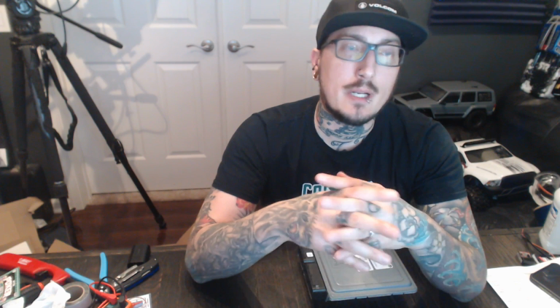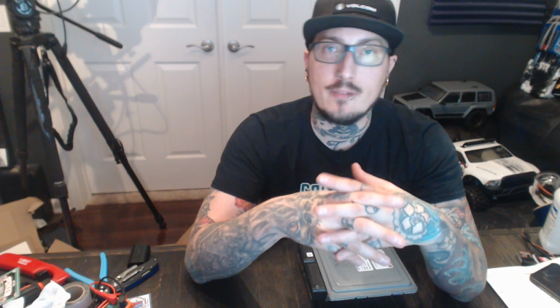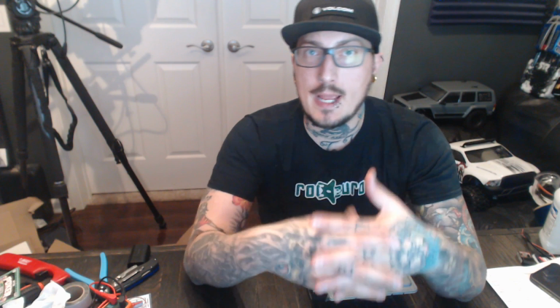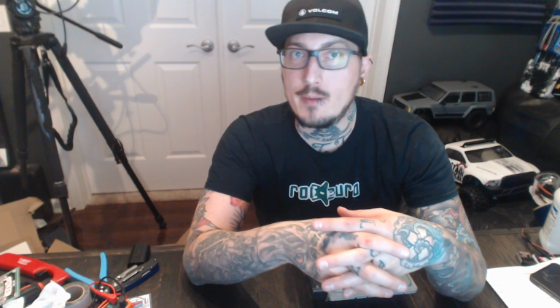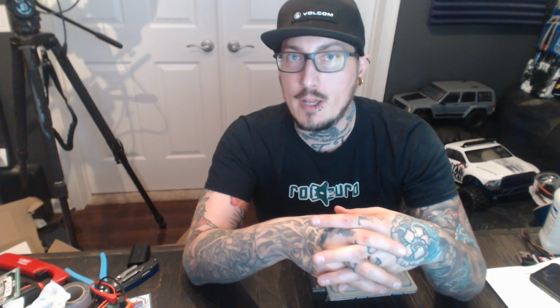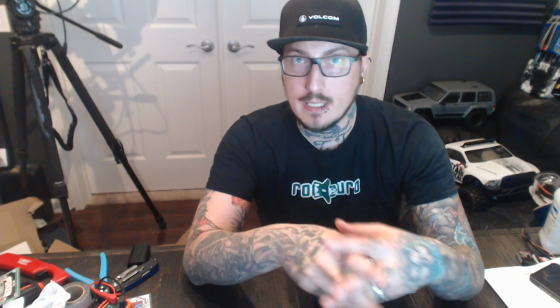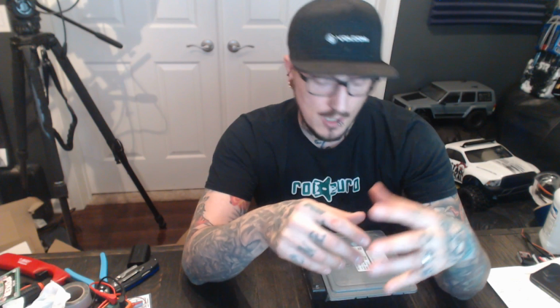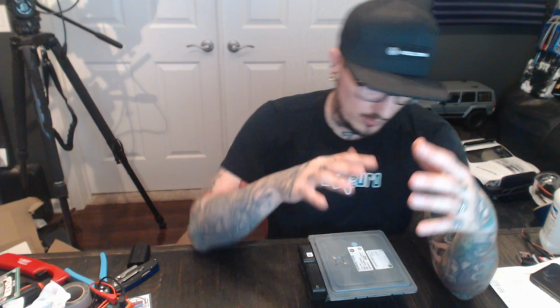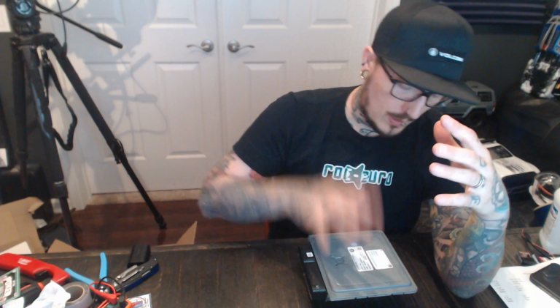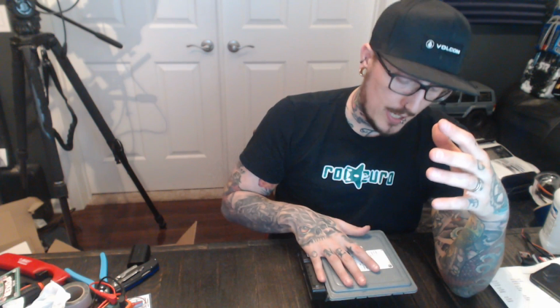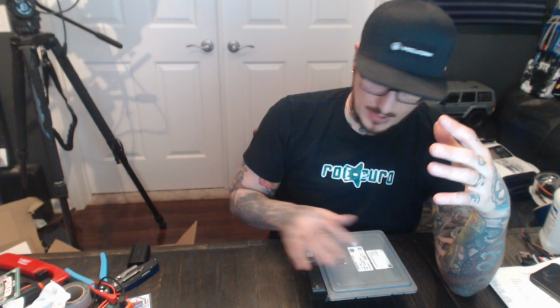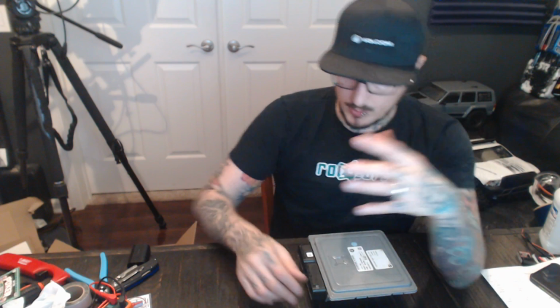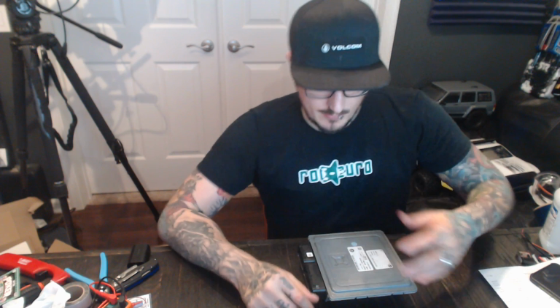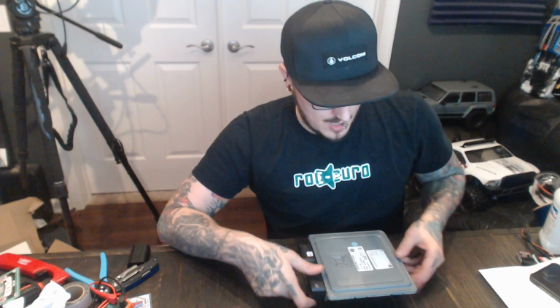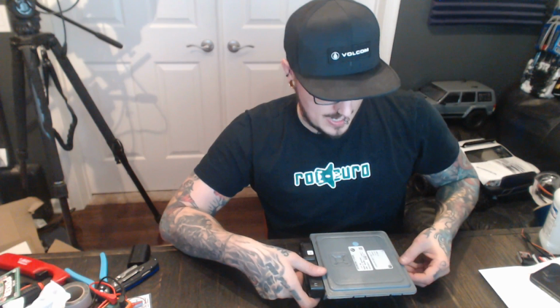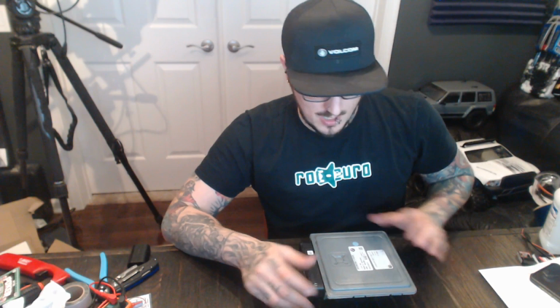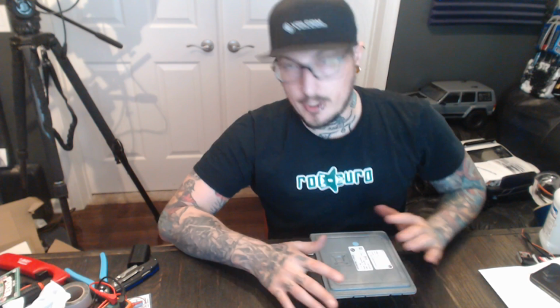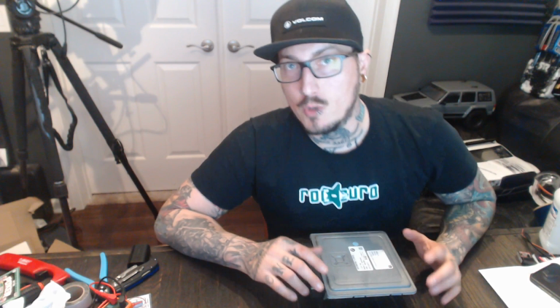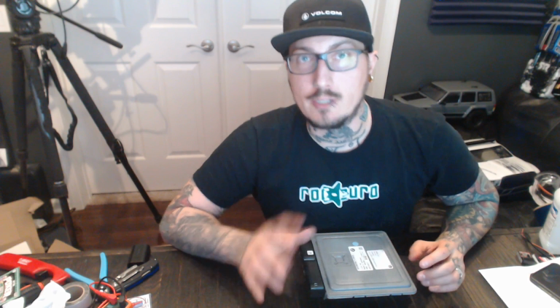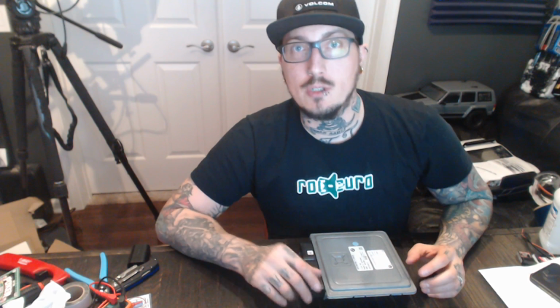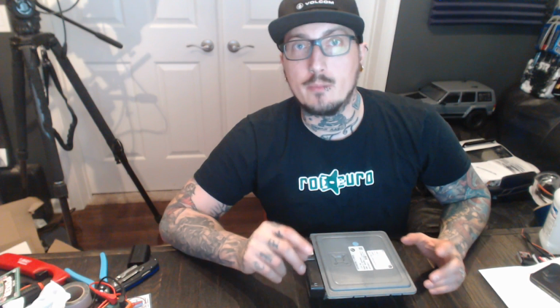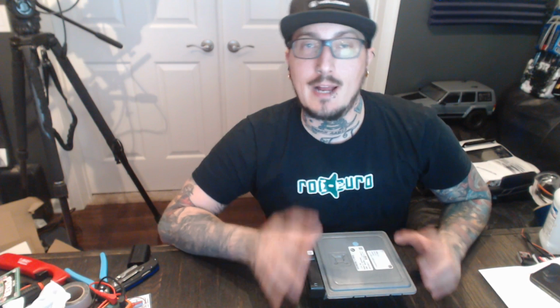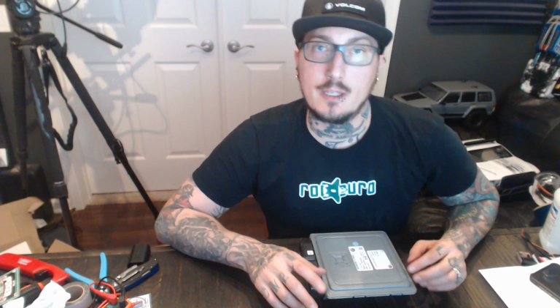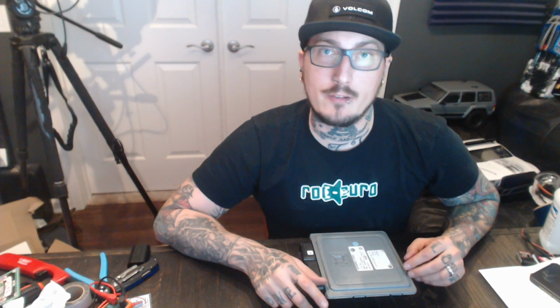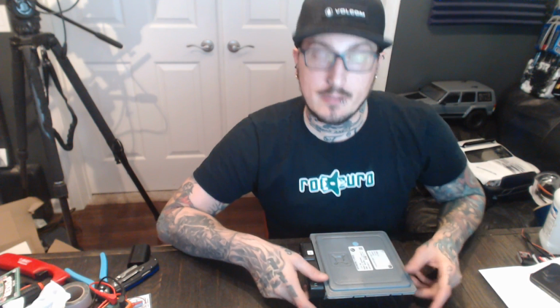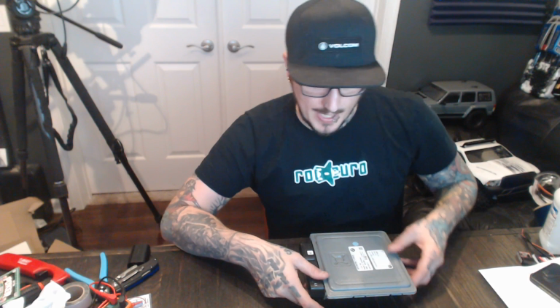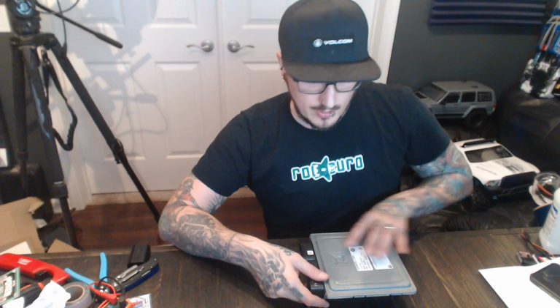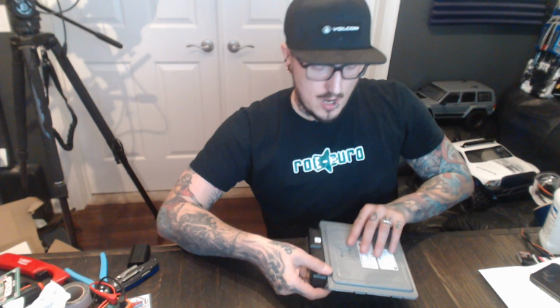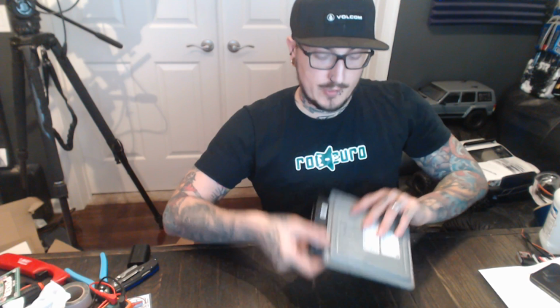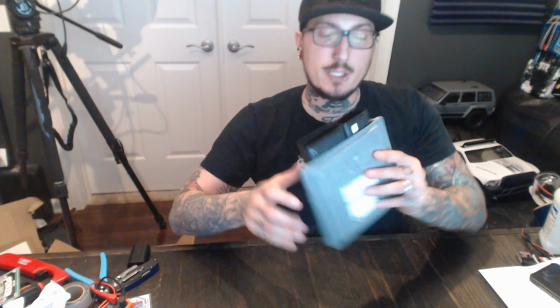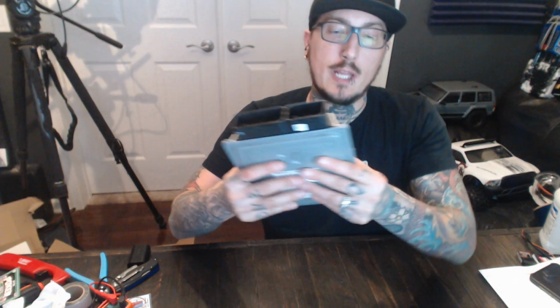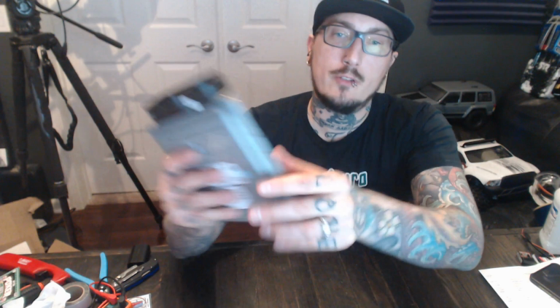Everything kind of led me to believe that I had a bad MOSFET in the DME. So tonight I came home, pulled my DME, and I've already gone through it all. I just want to show you guys basically how to check your MOSFETs to see if they're bad.